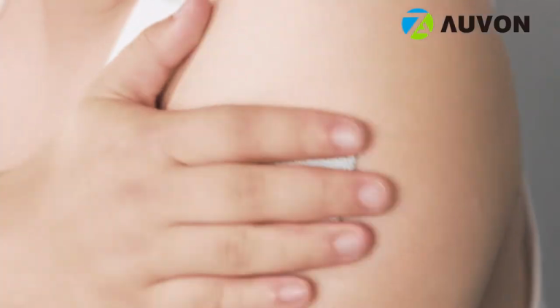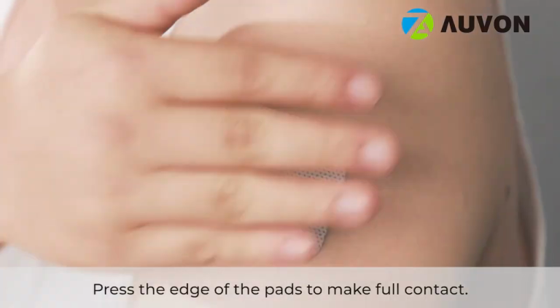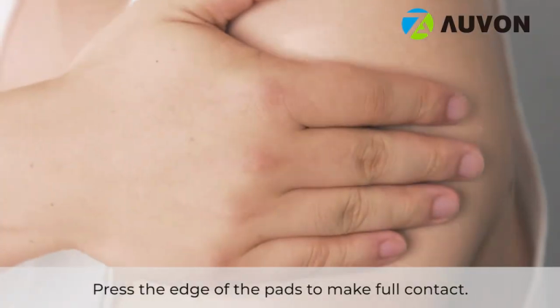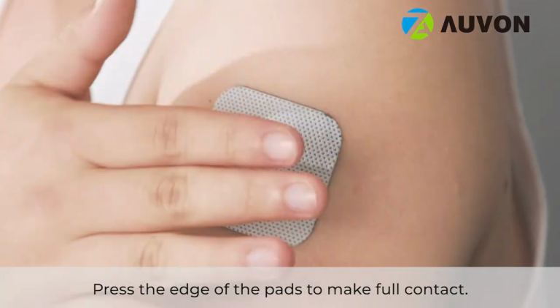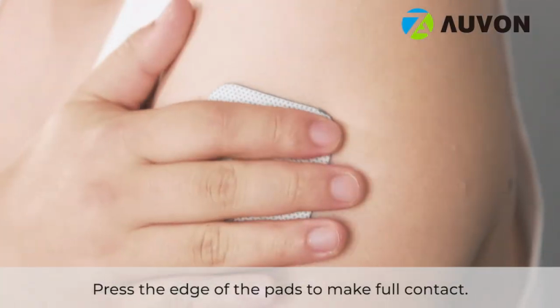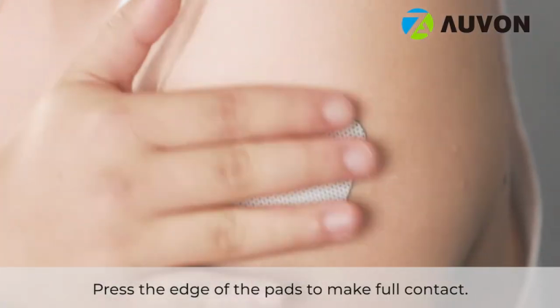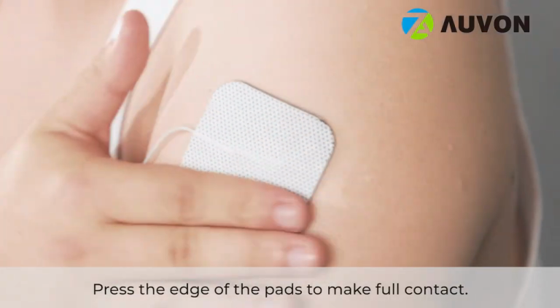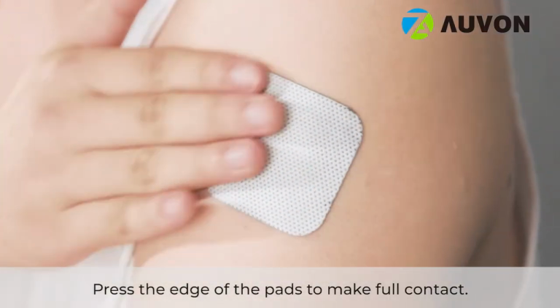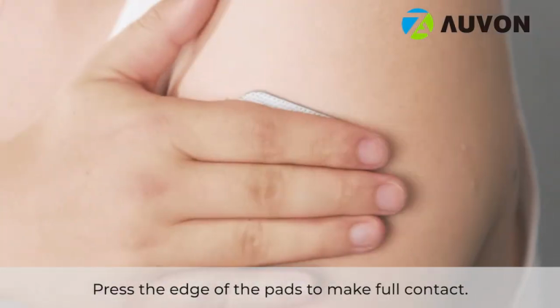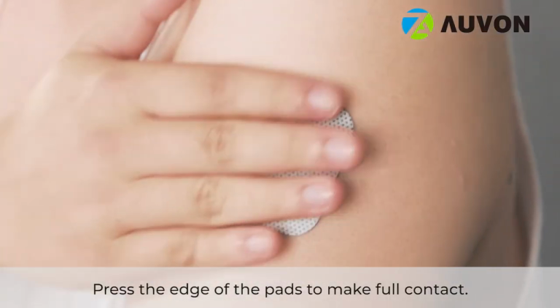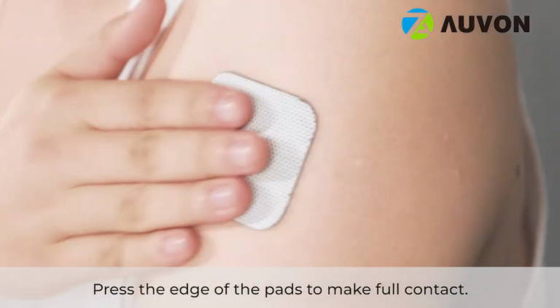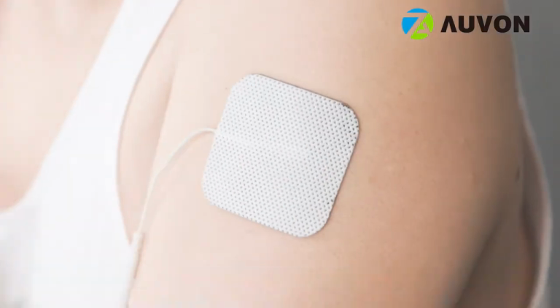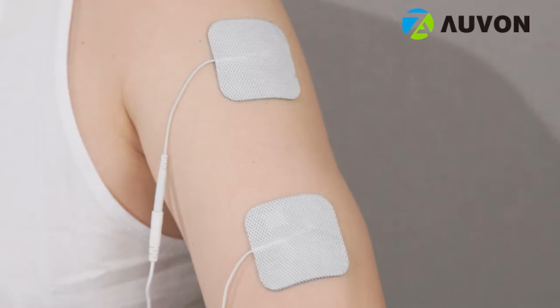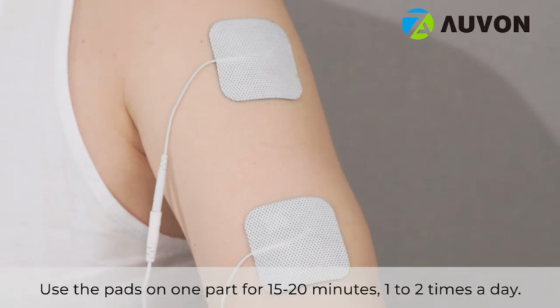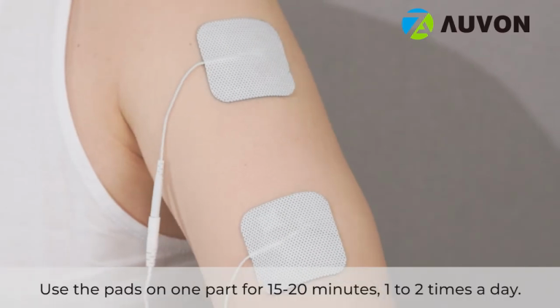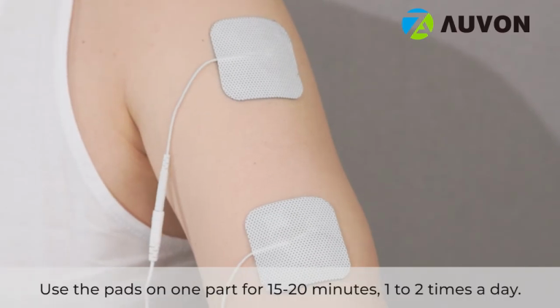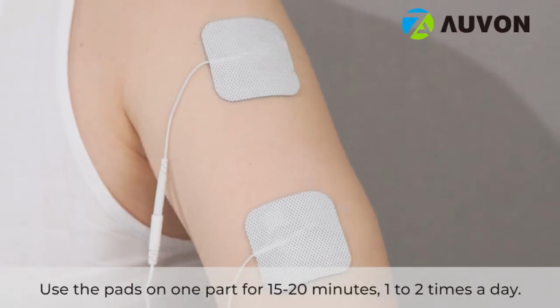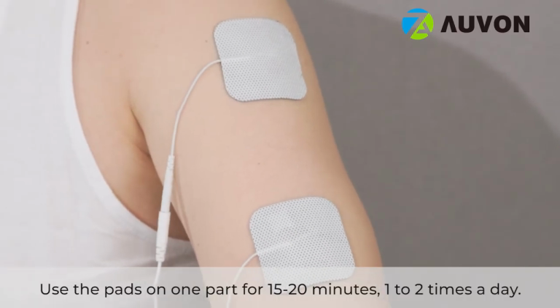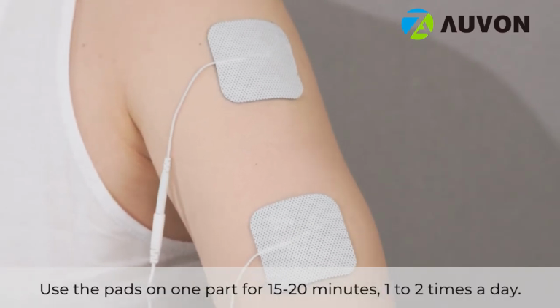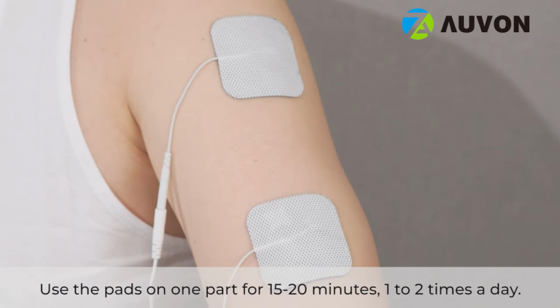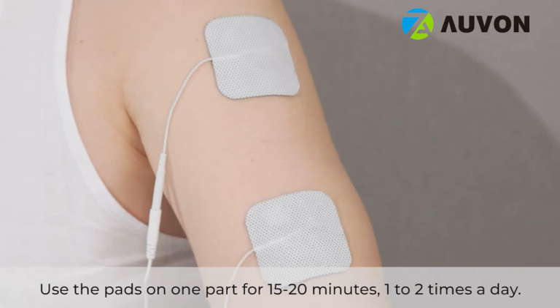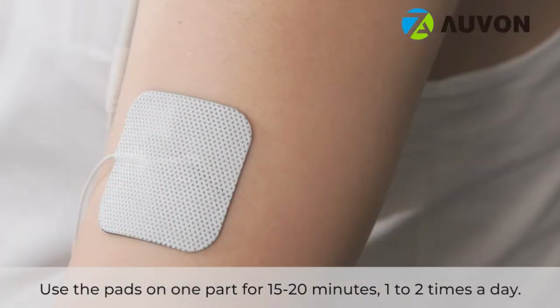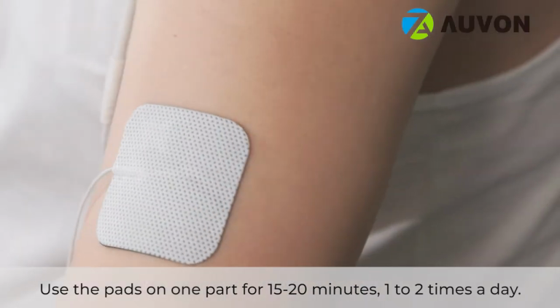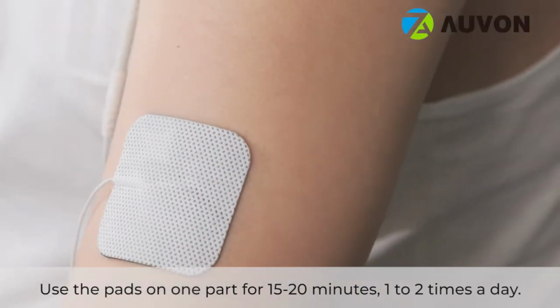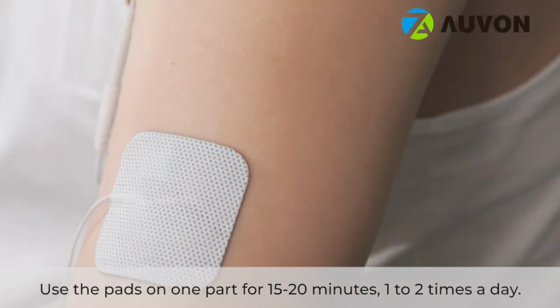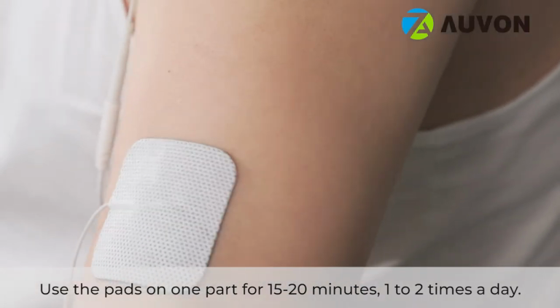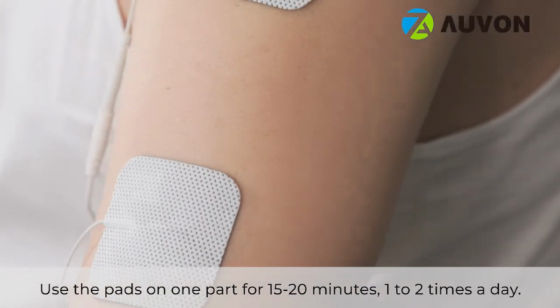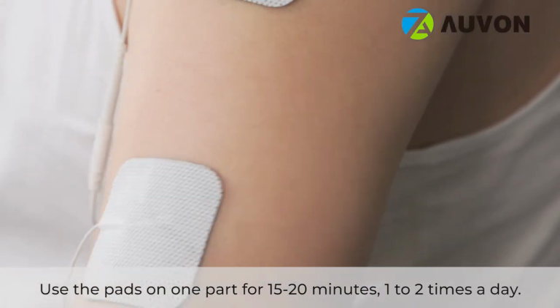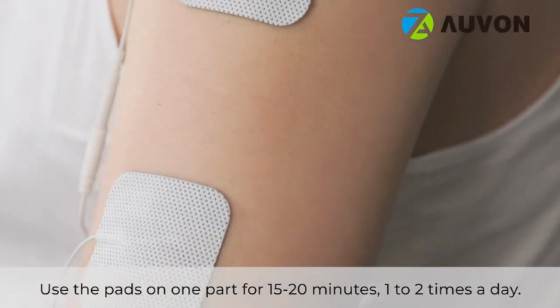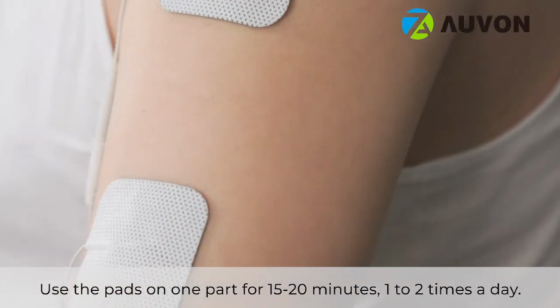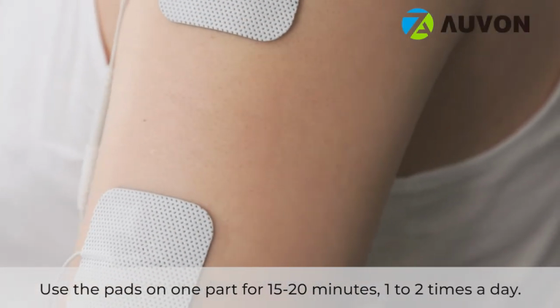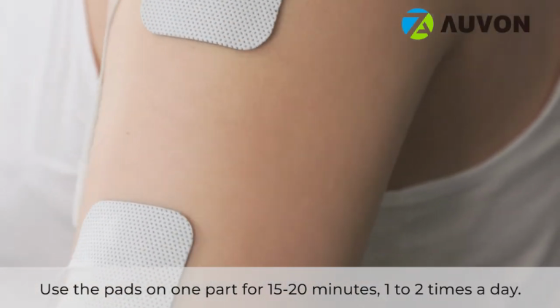Press the edge of the pads to make full contact. Use the pads on one part for 15 to 20 minutes, one to two times a day.